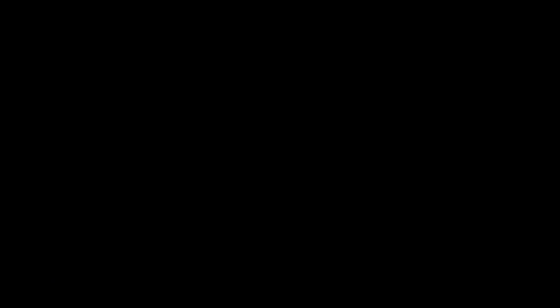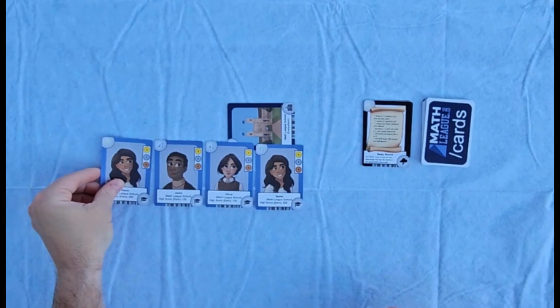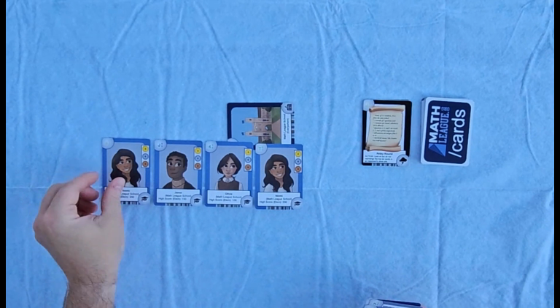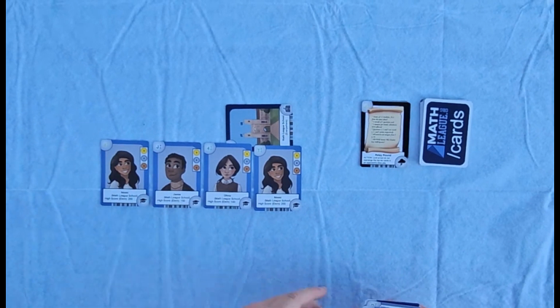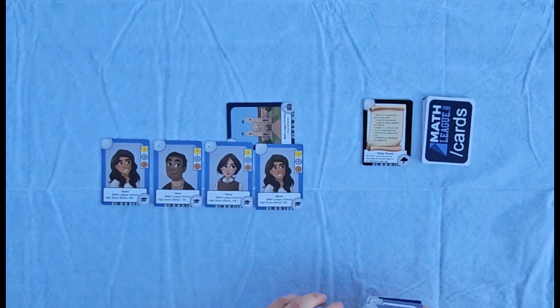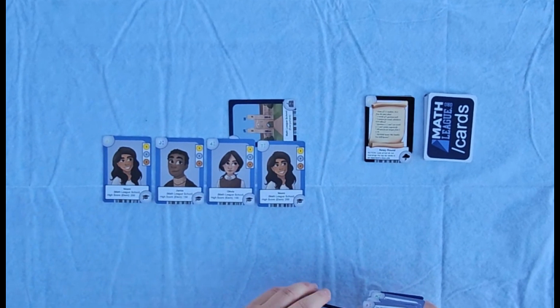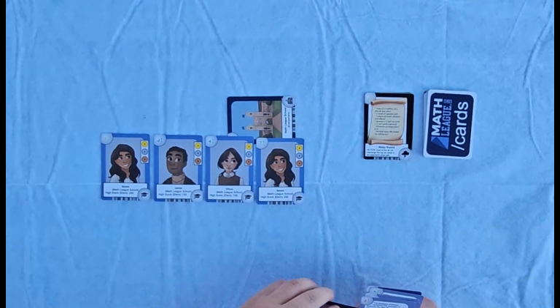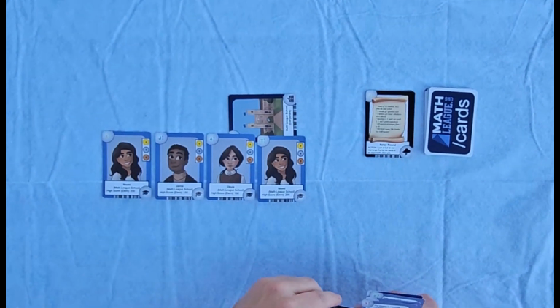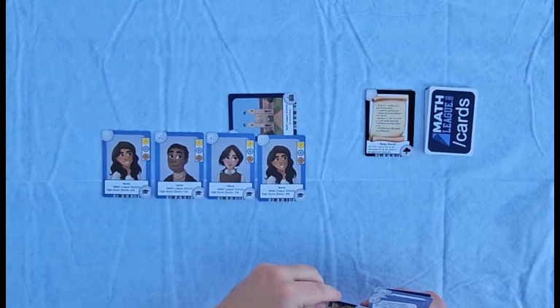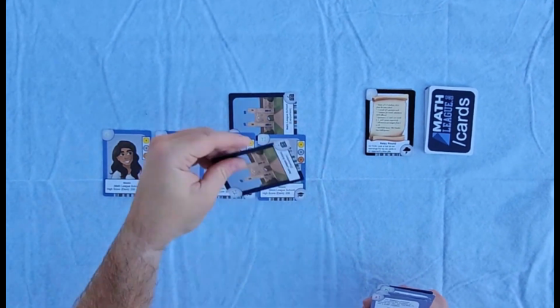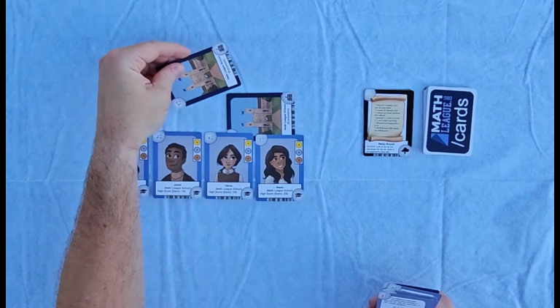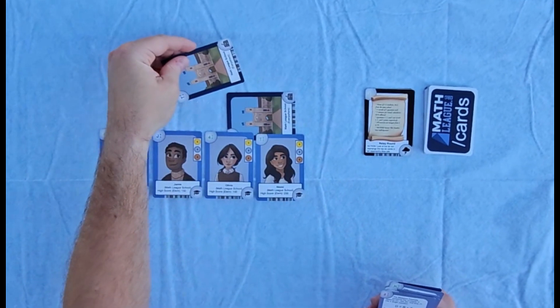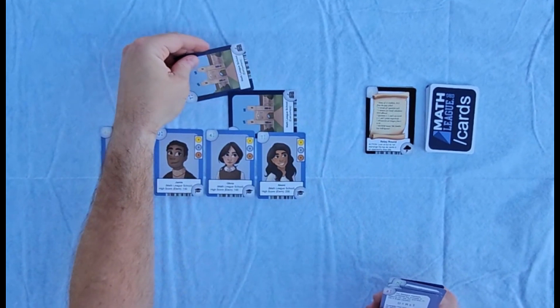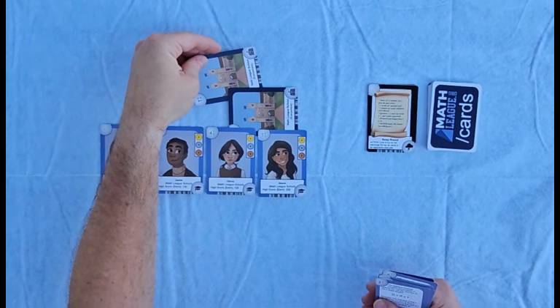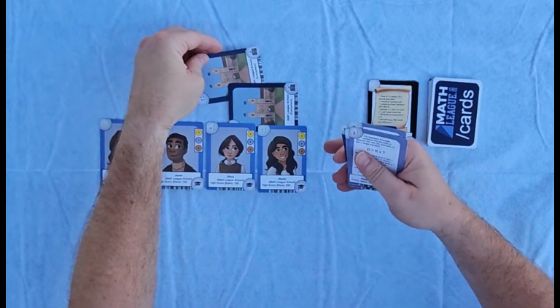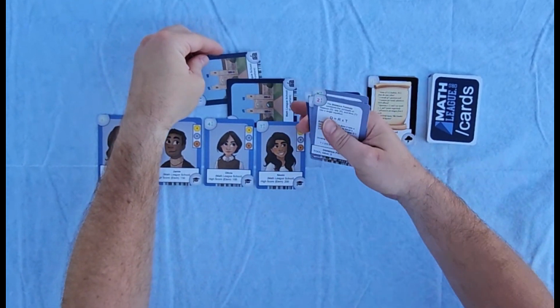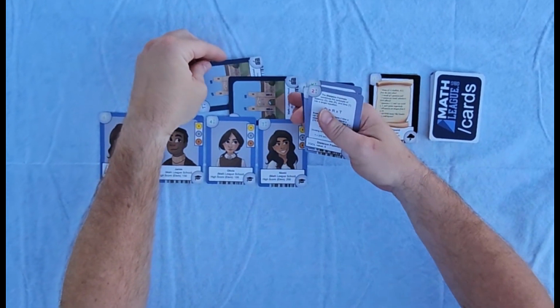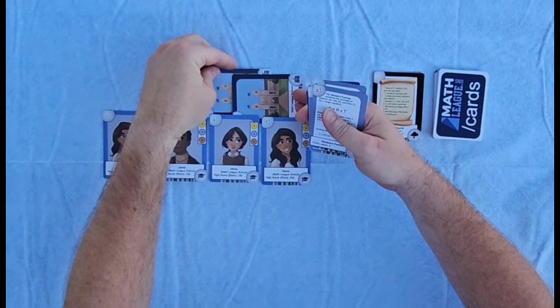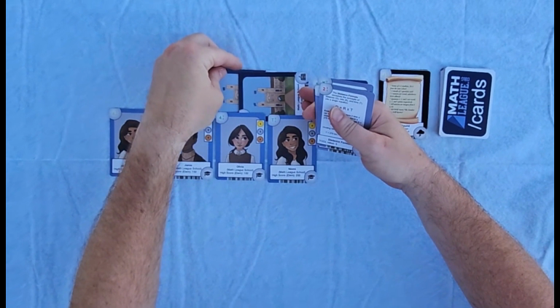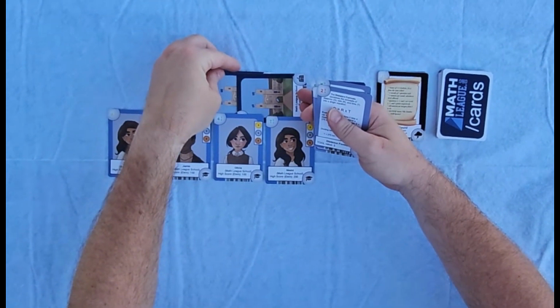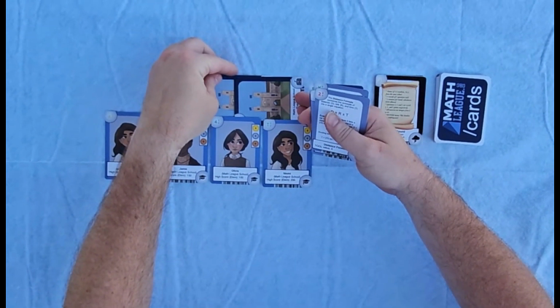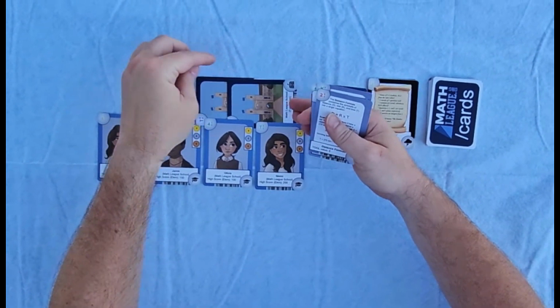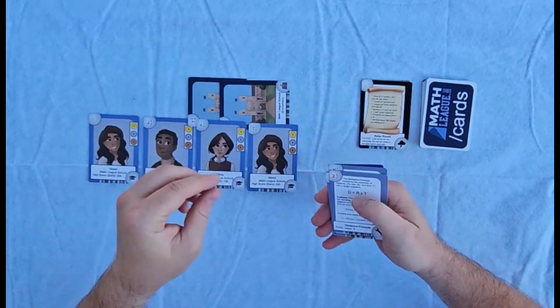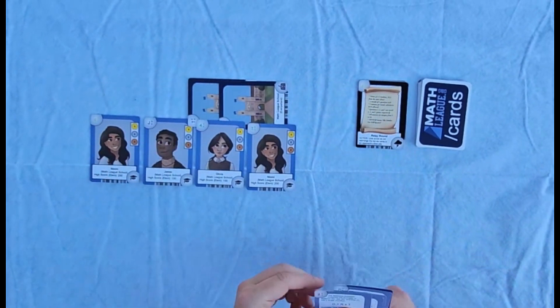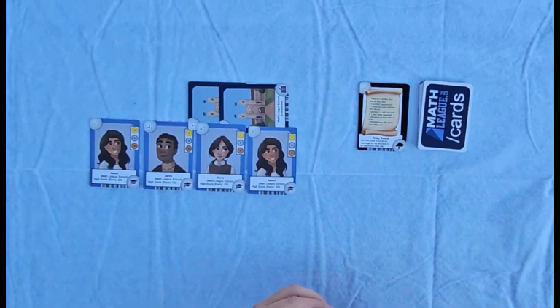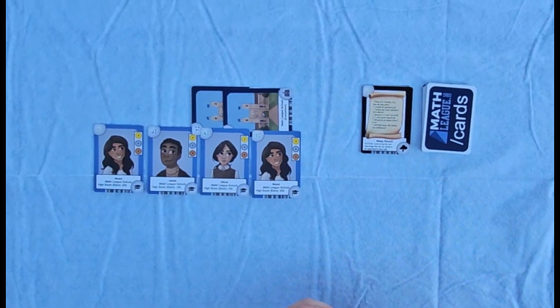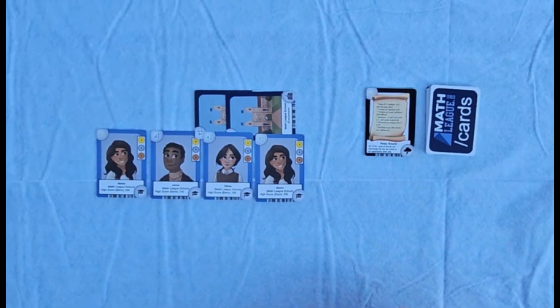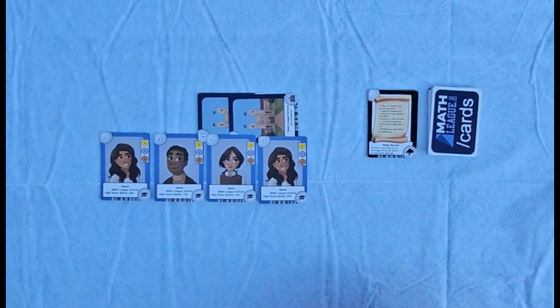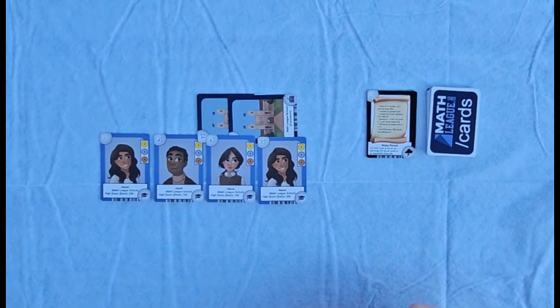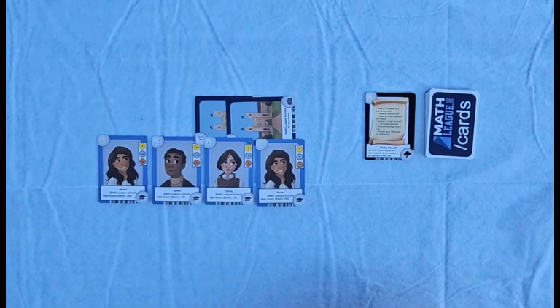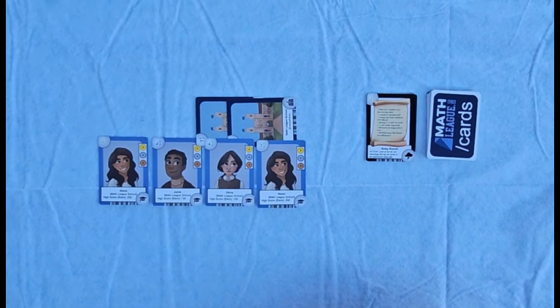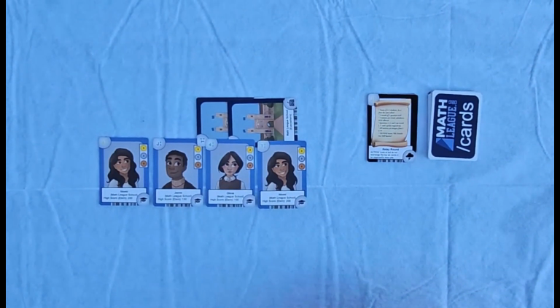Not only that, mathleague has developed a card game you can play using these cards. In the game, you build a team of four students and try to get their sweepstakes score as high as possible.